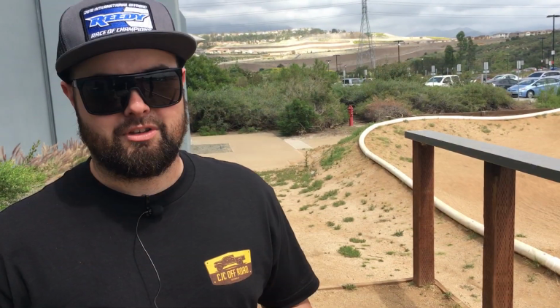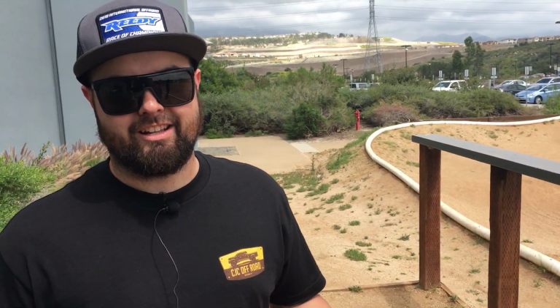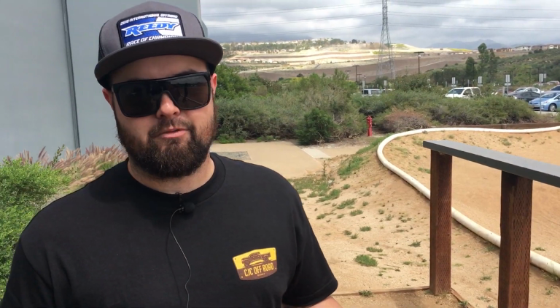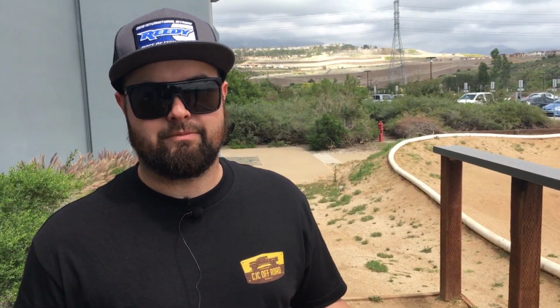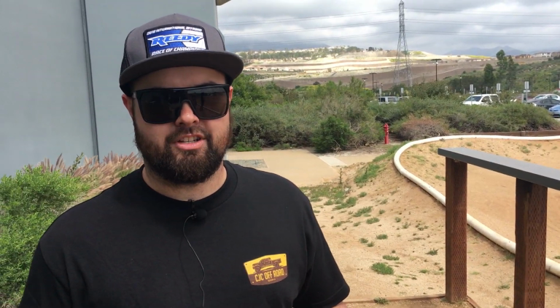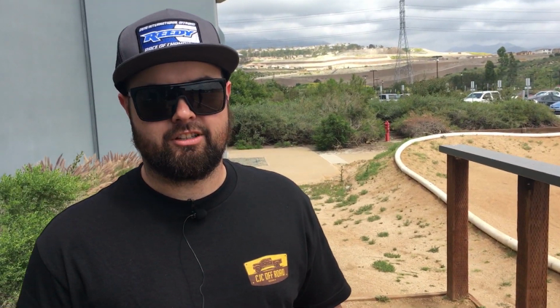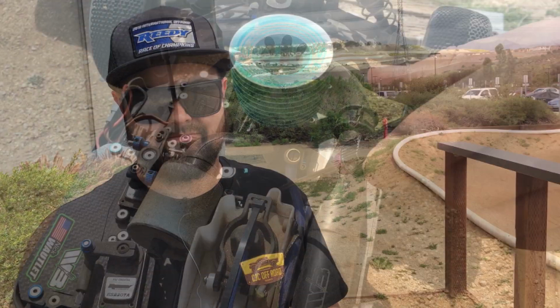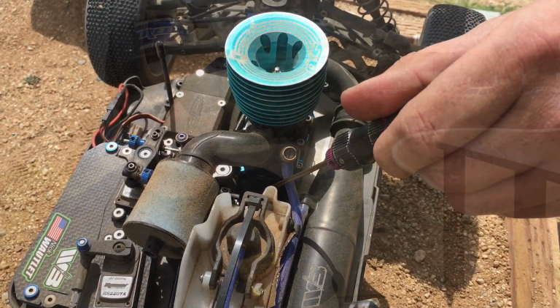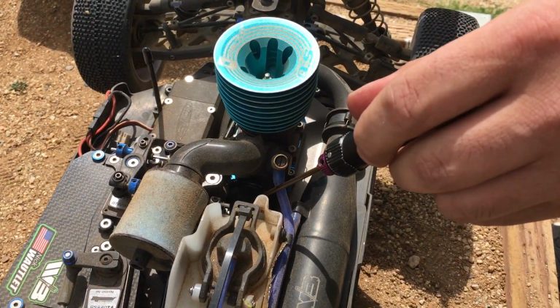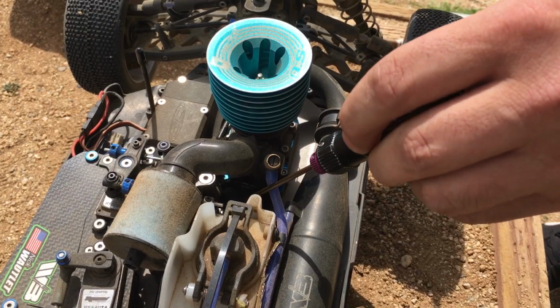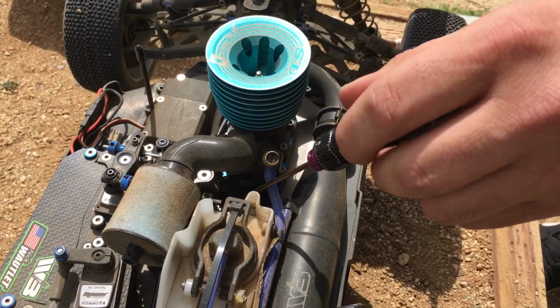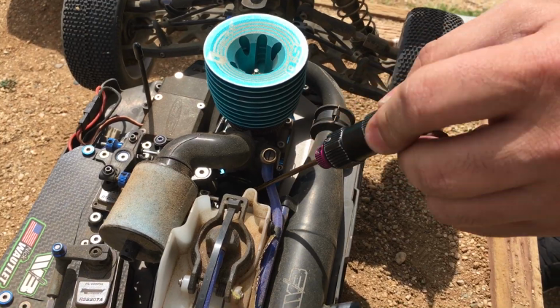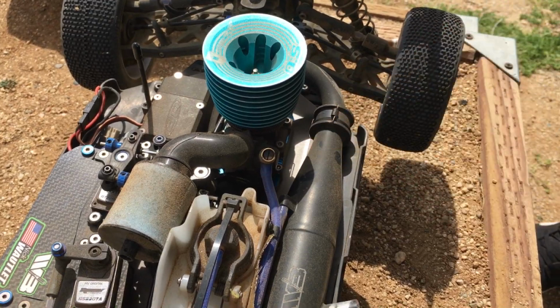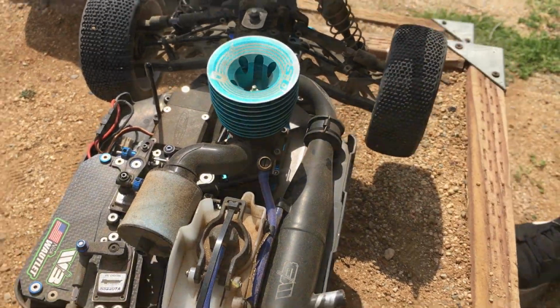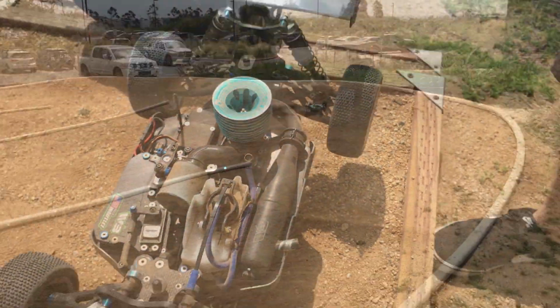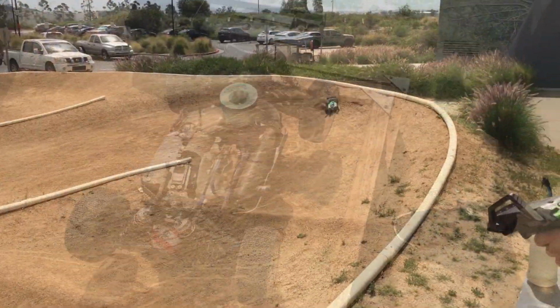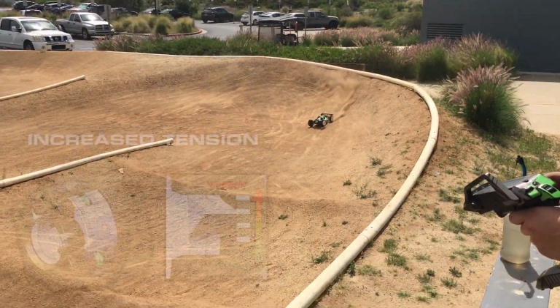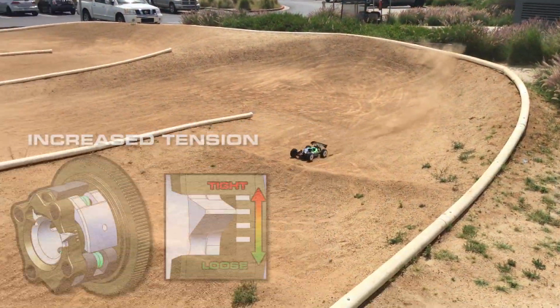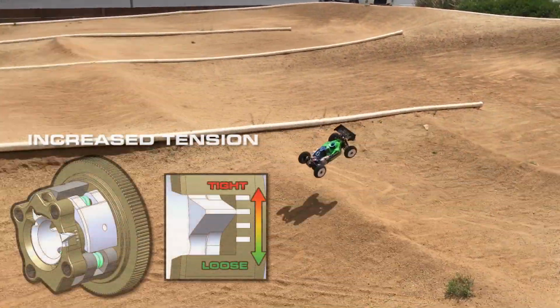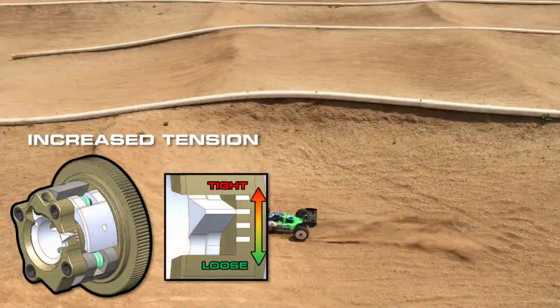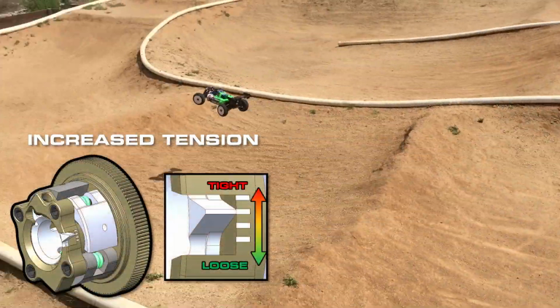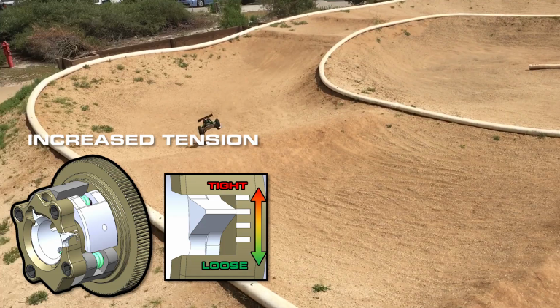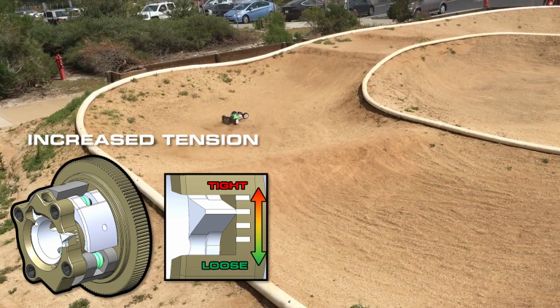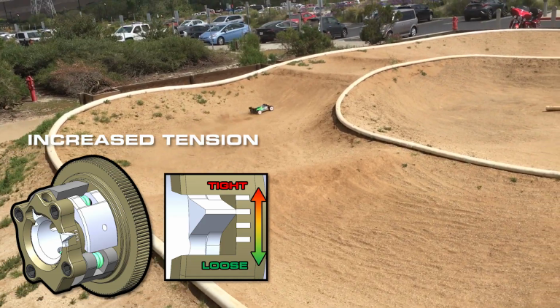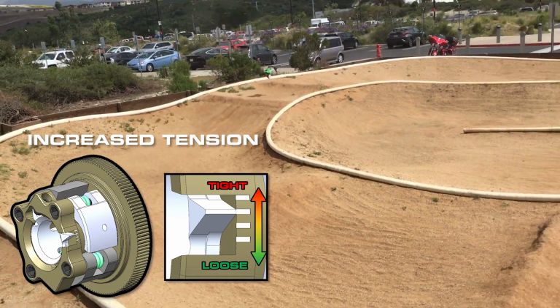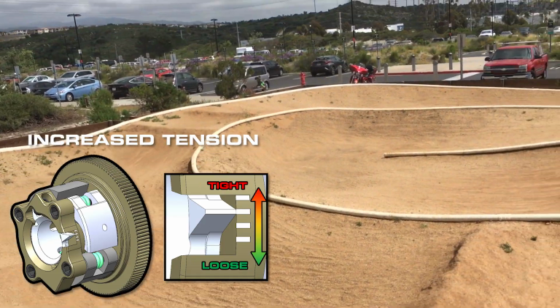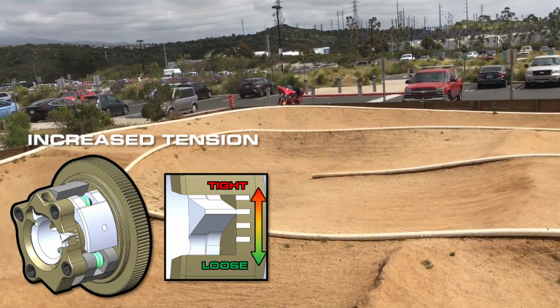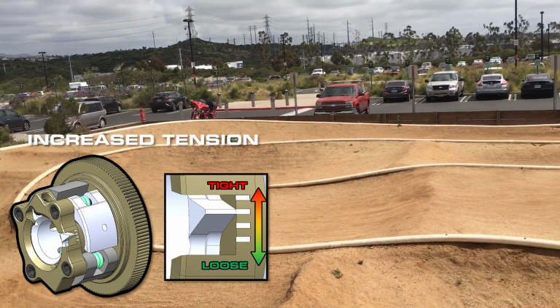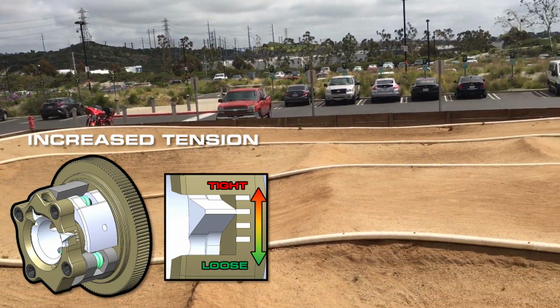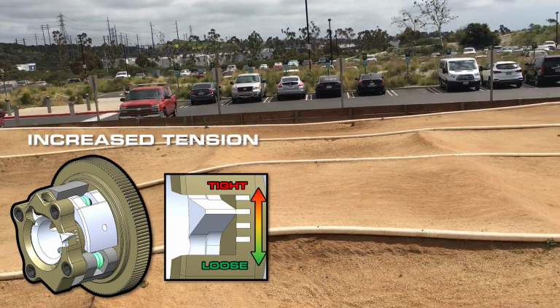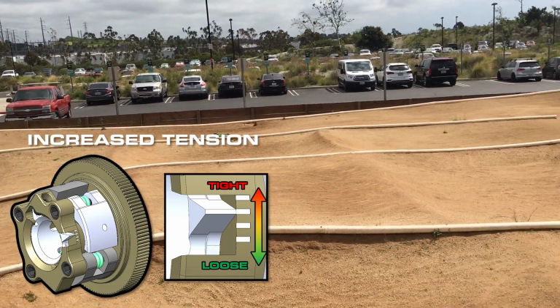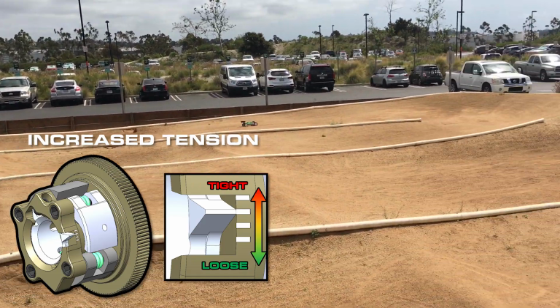So after running a little bit, we're going to add some tension to the clutch. To add tension, turn the adjustment set screw clockwise. You'll notice with the increased tension that the clutch engages at a higher RPM. This is better for high traction tracks.